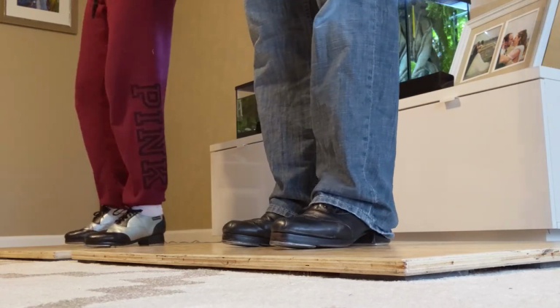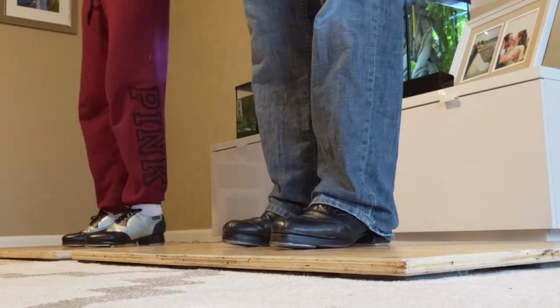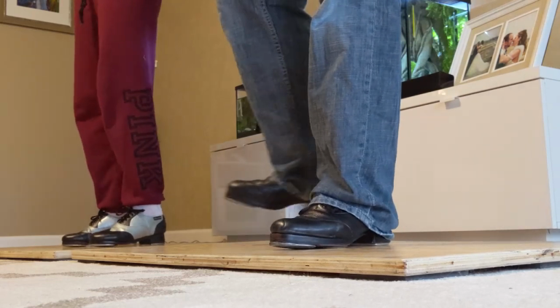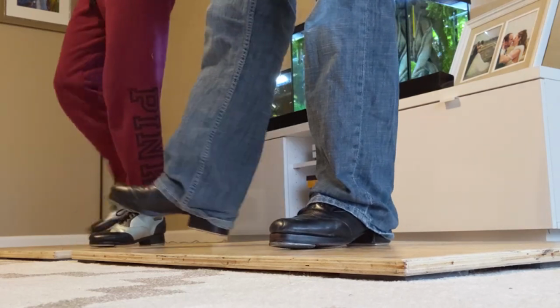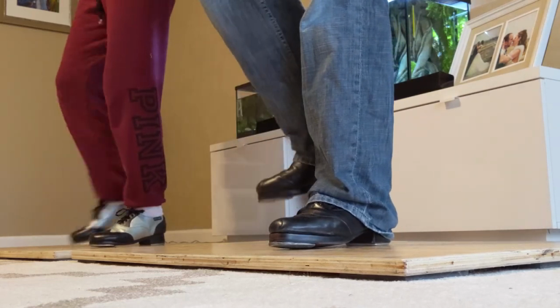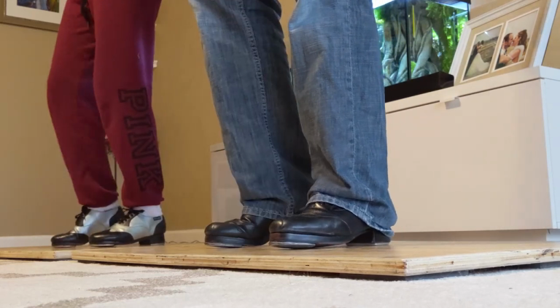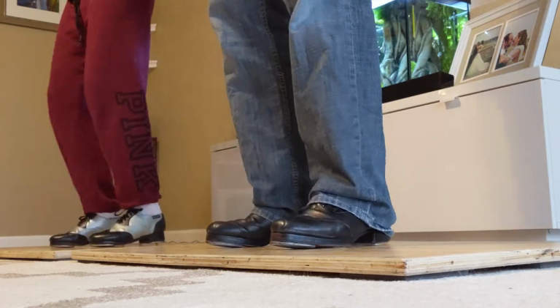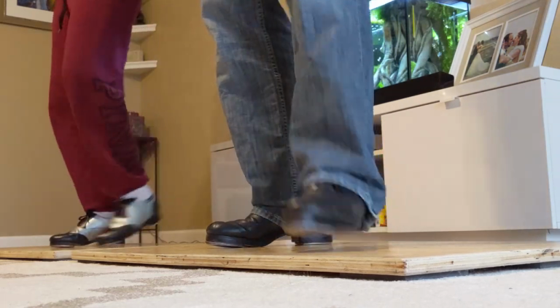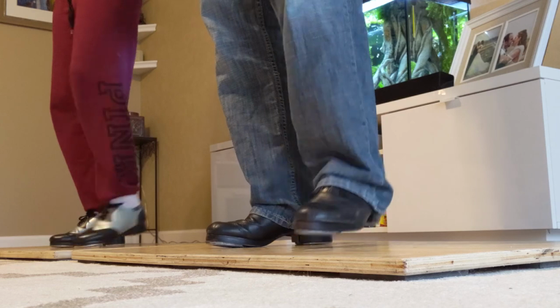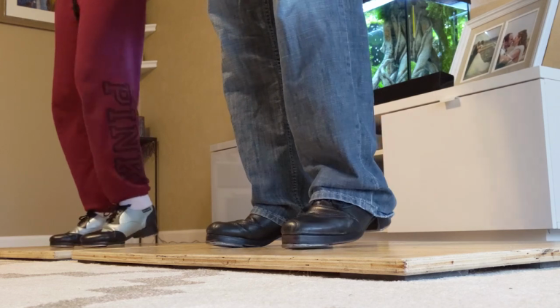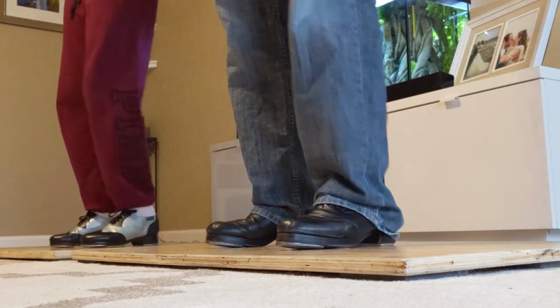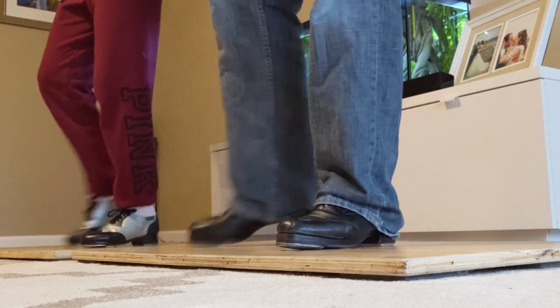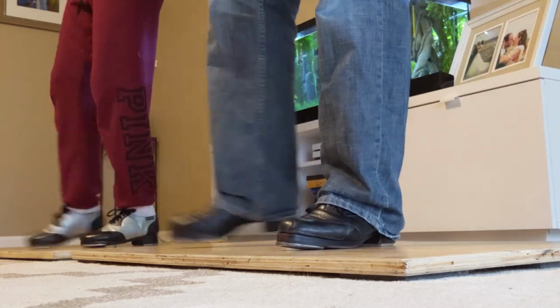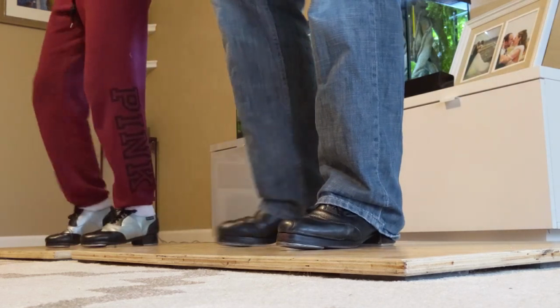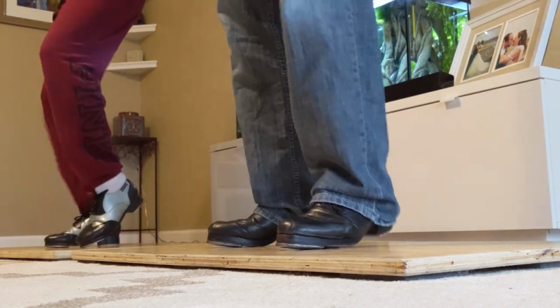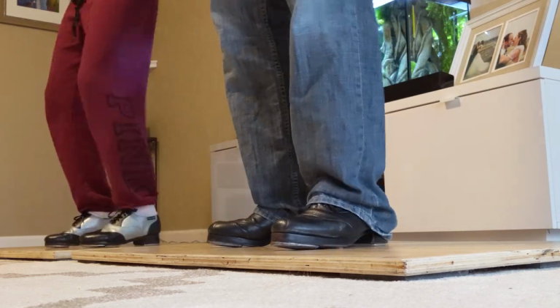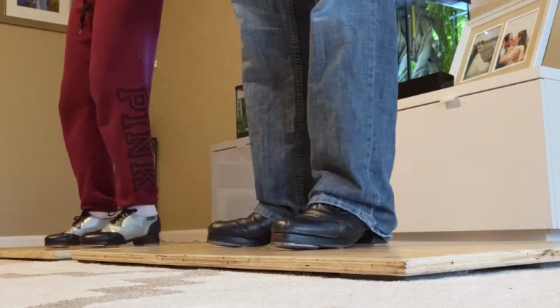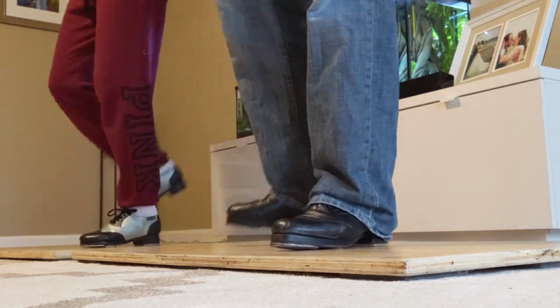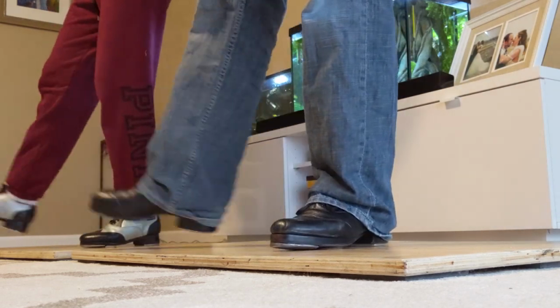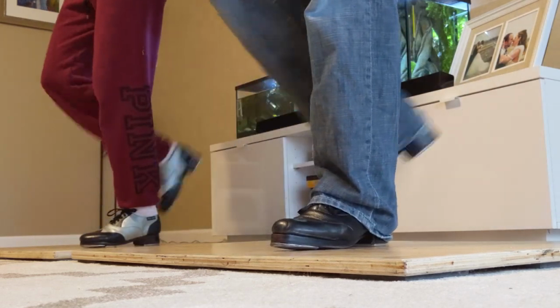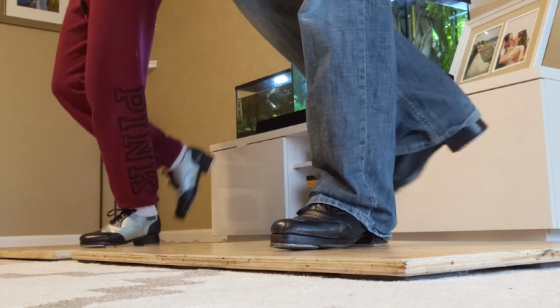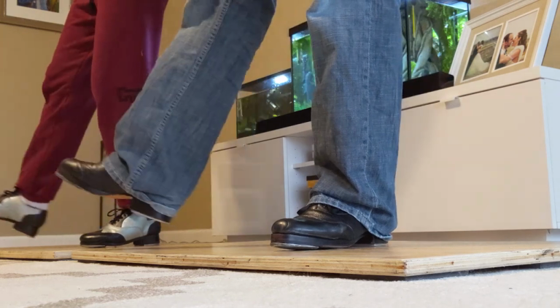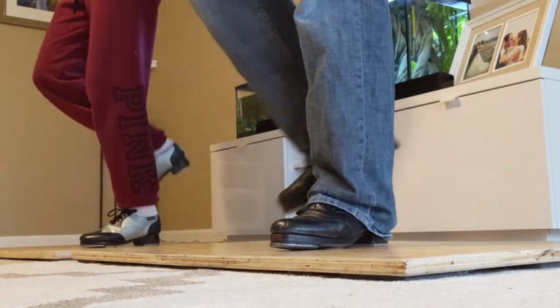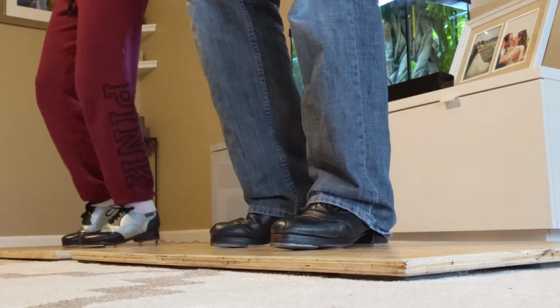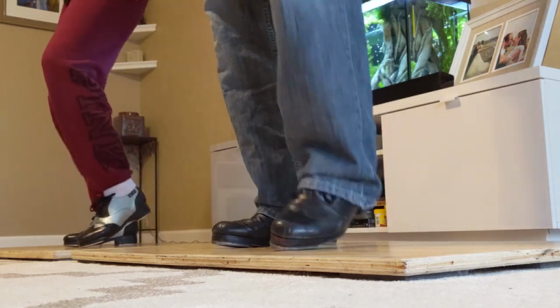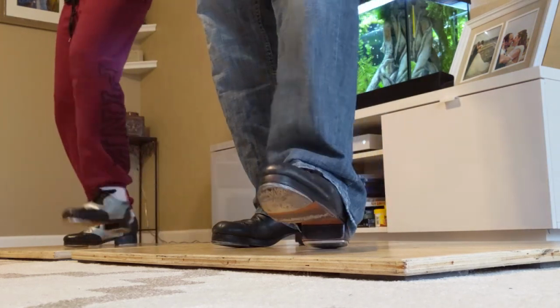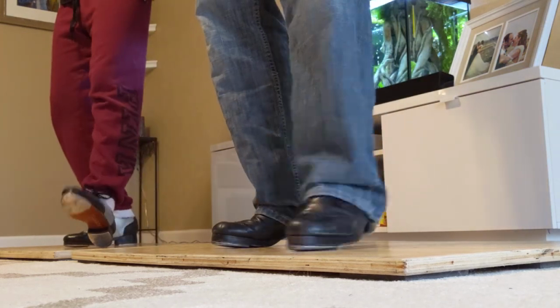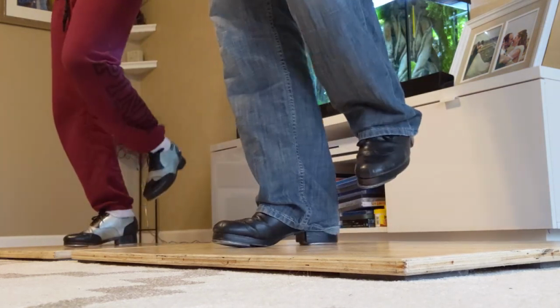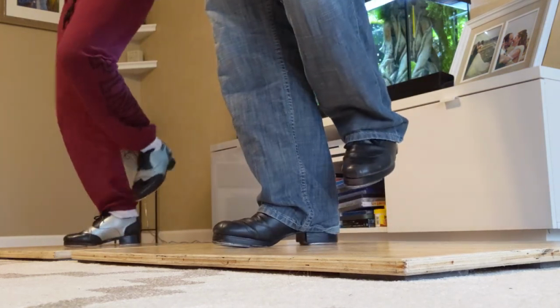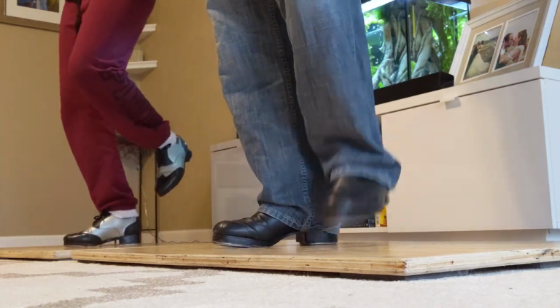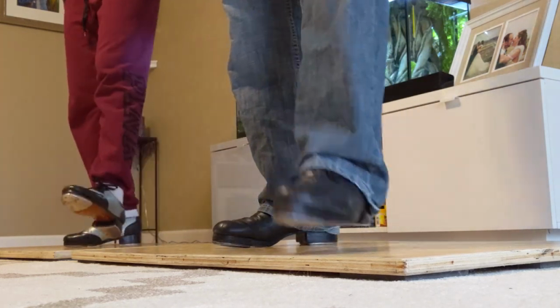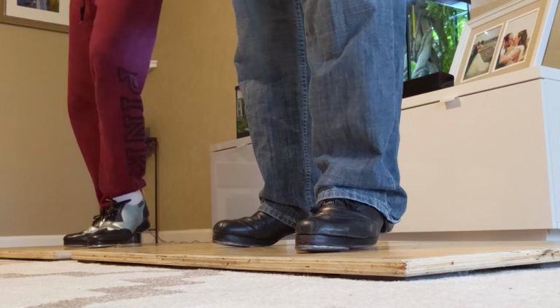So it's shuffle, step, heel, shuffle, step, heel, shuffle, step, heel, shuffle, step, shuffle, step, heel, dig, sink, heel, fall, hop.